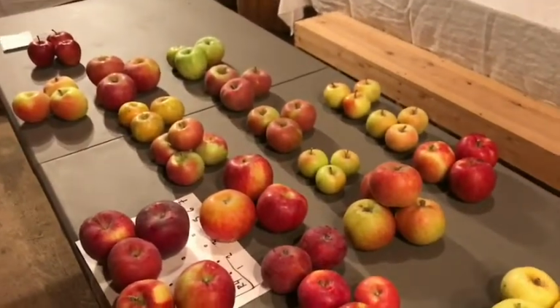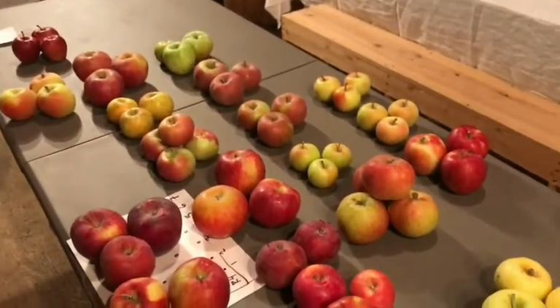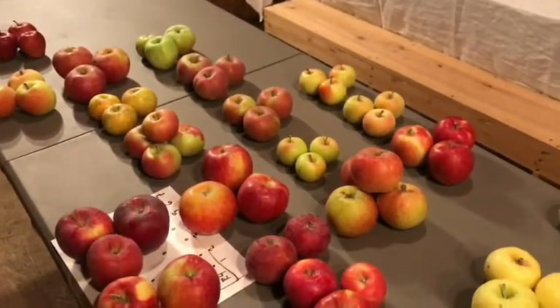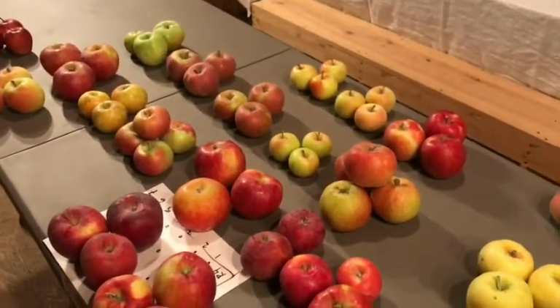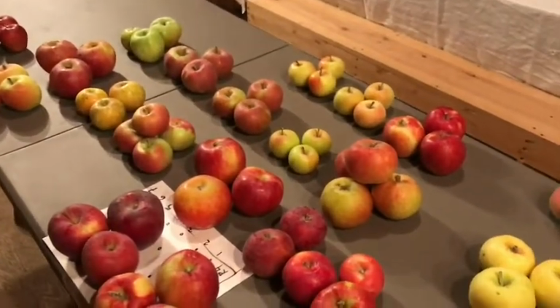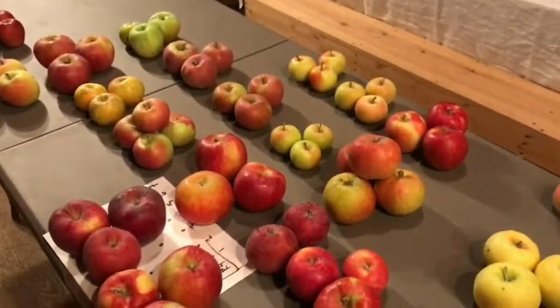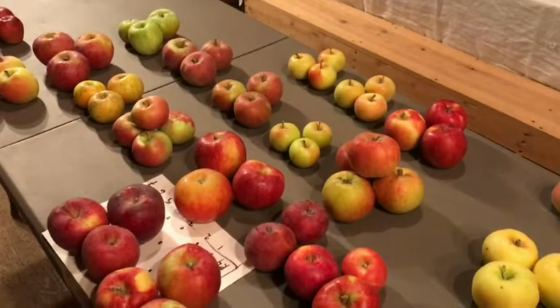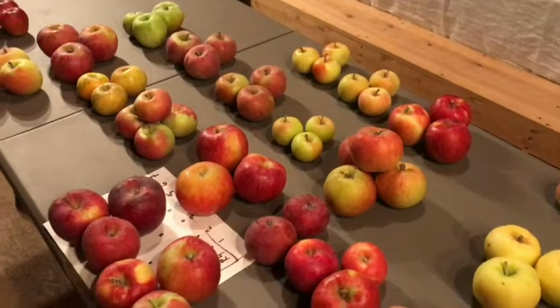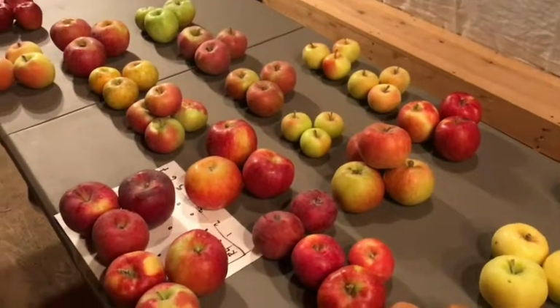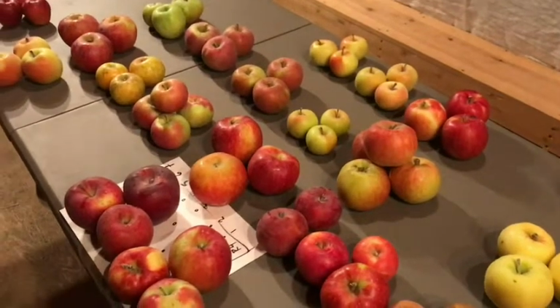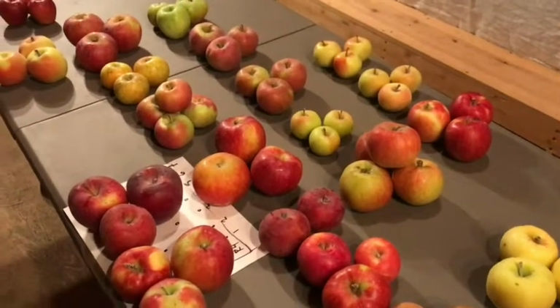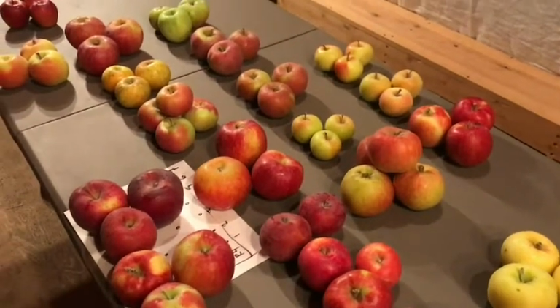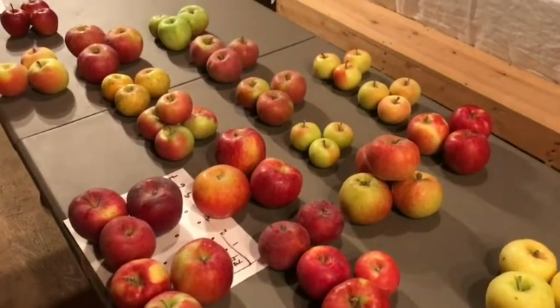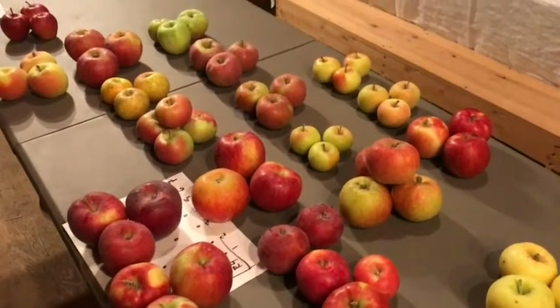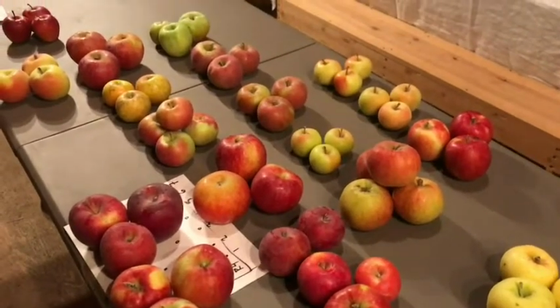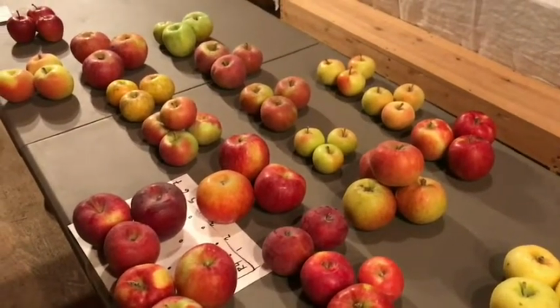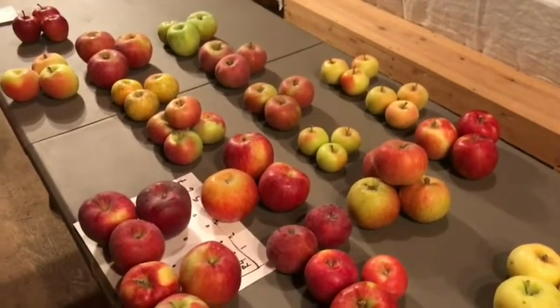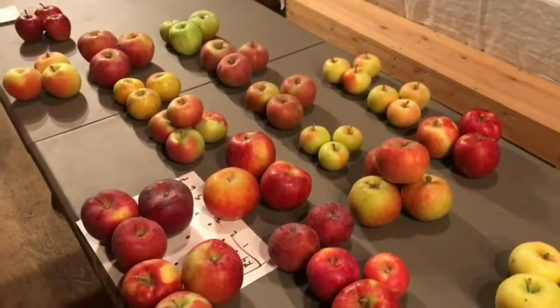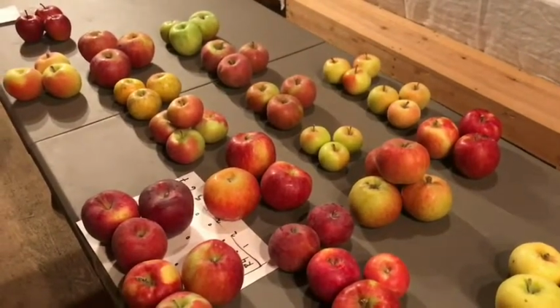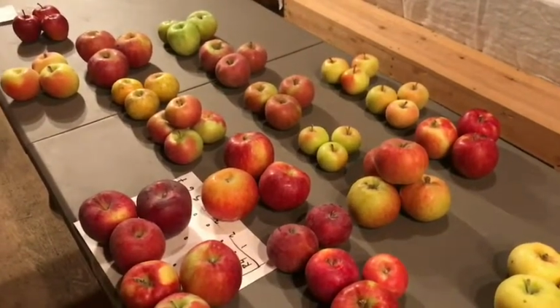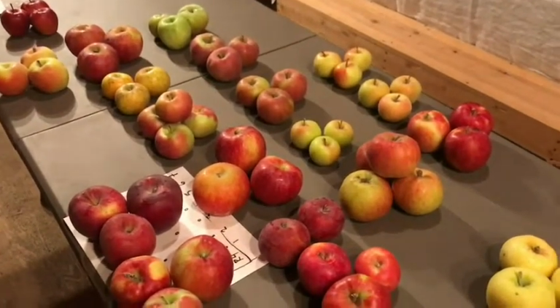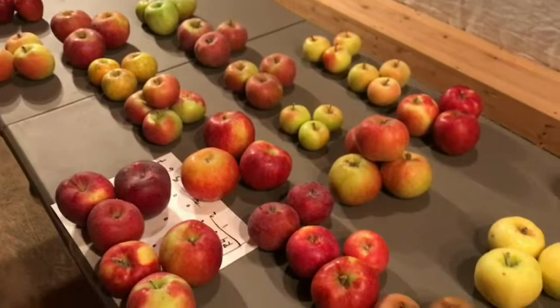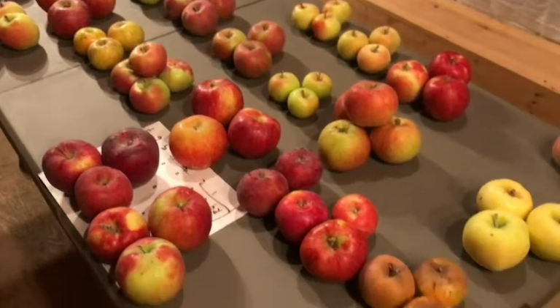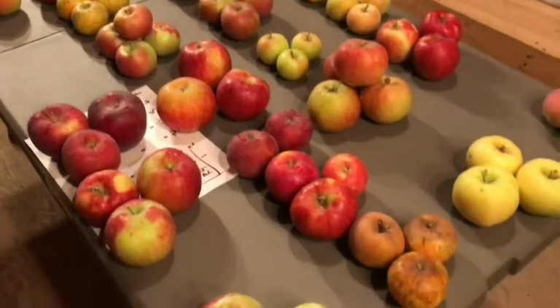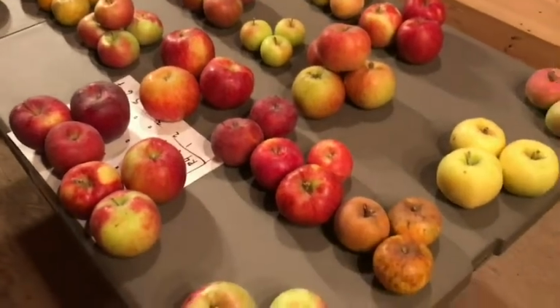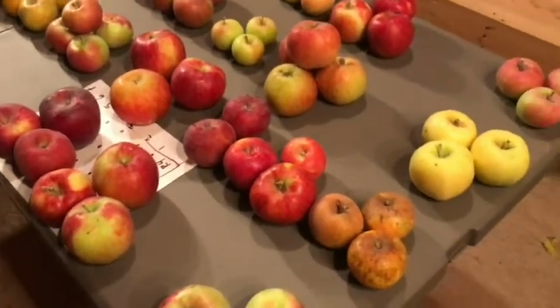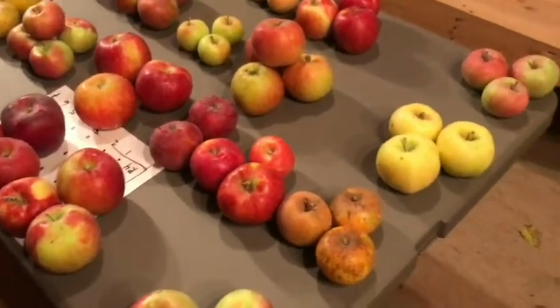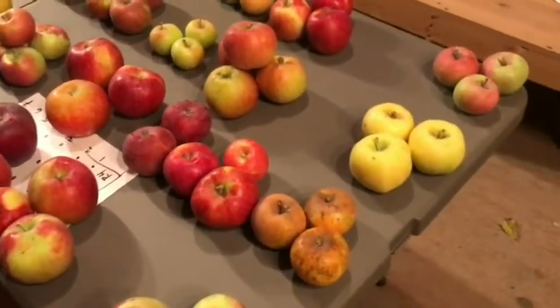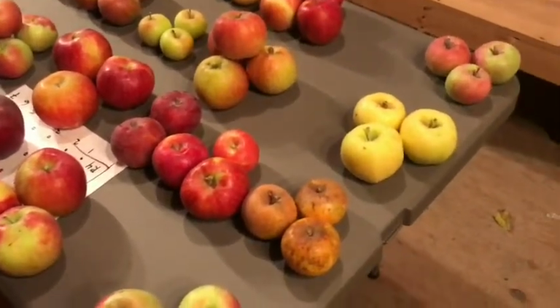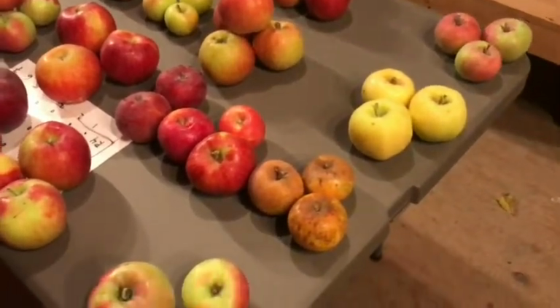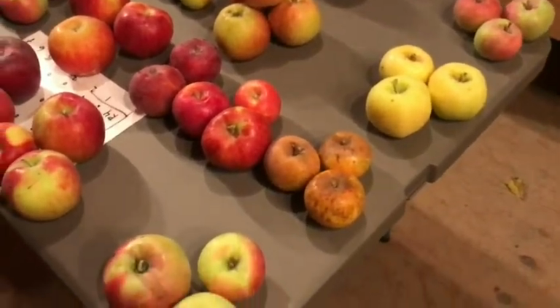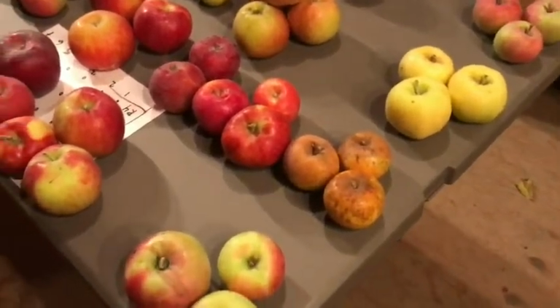We're sure they're interesting heritage varieties. The people that came before me were nerds that way — very enthusiastic — so I have no doubt that they picked well, but we're going to have to figure it out.